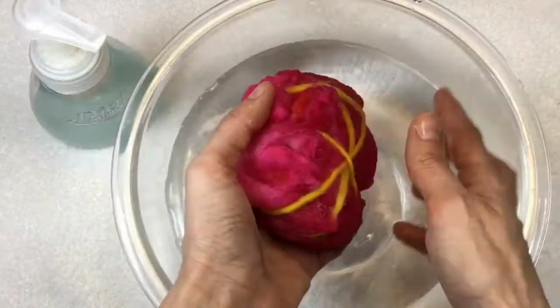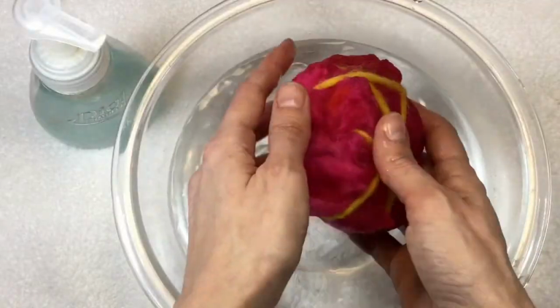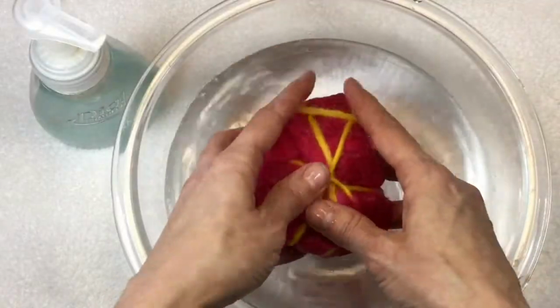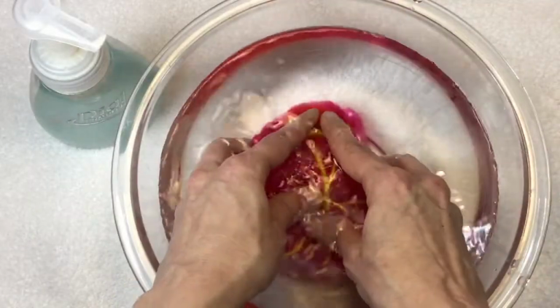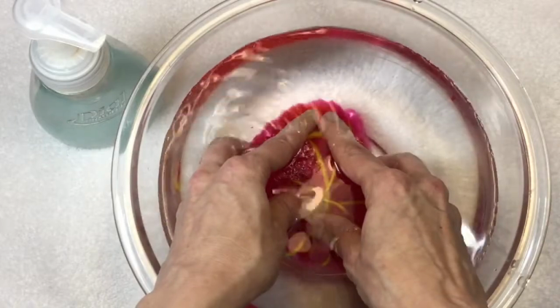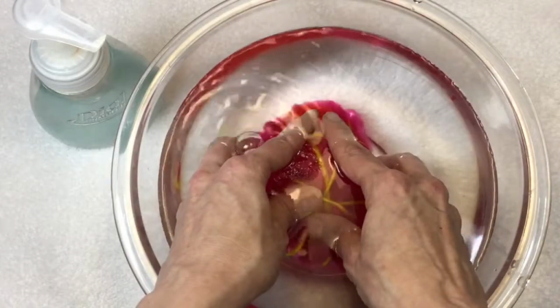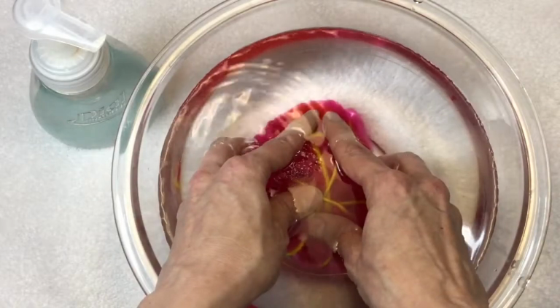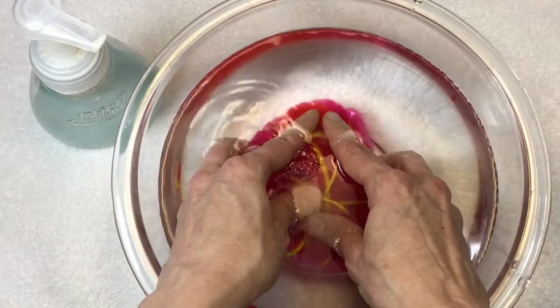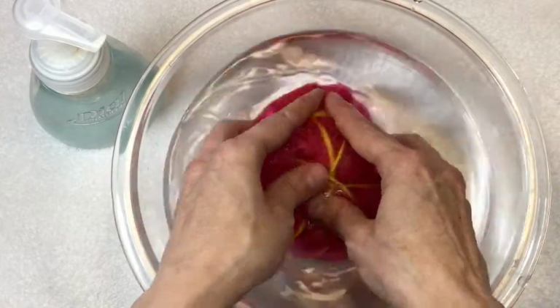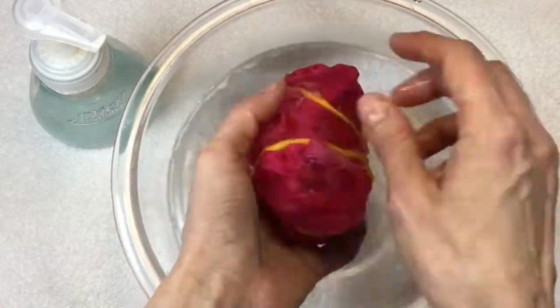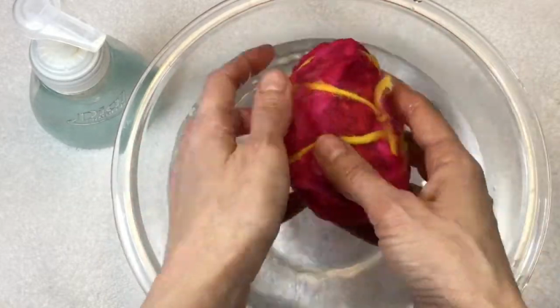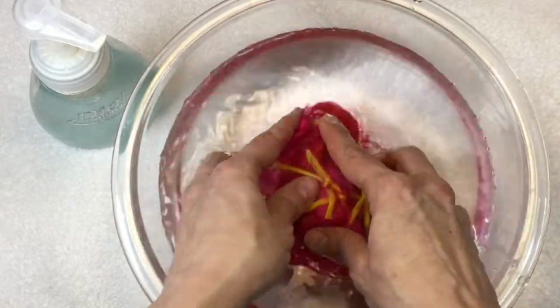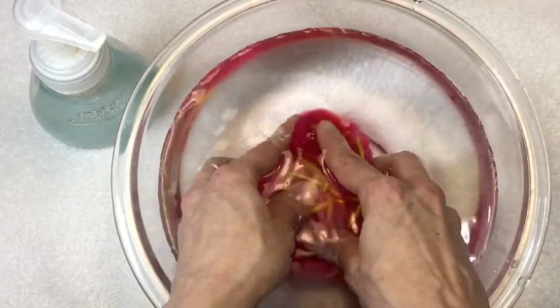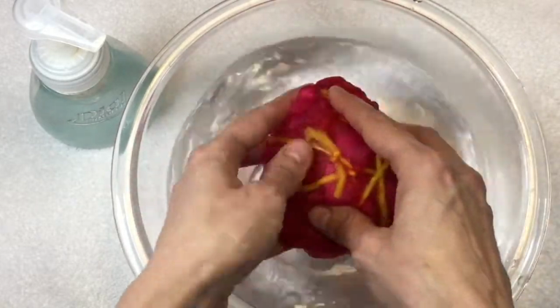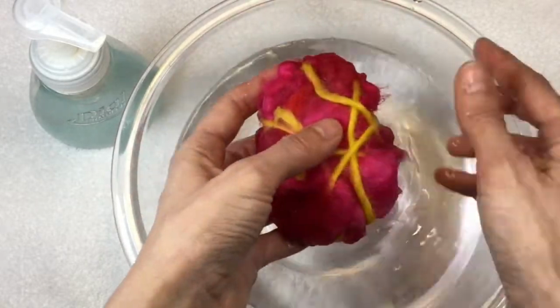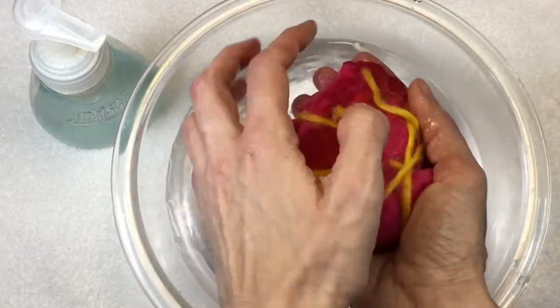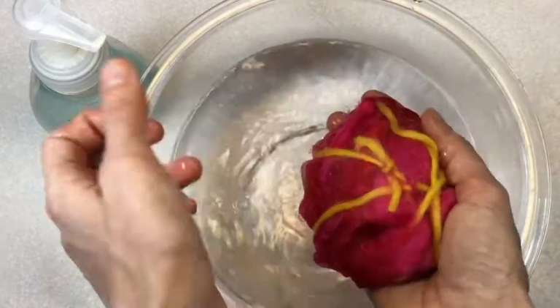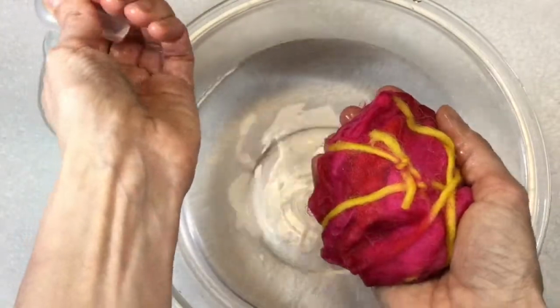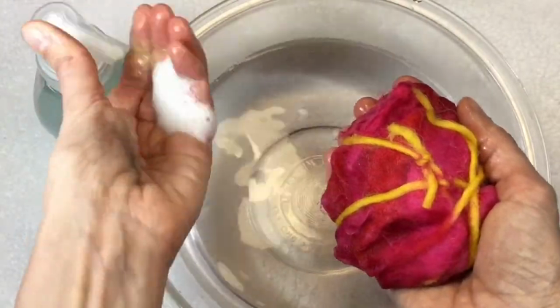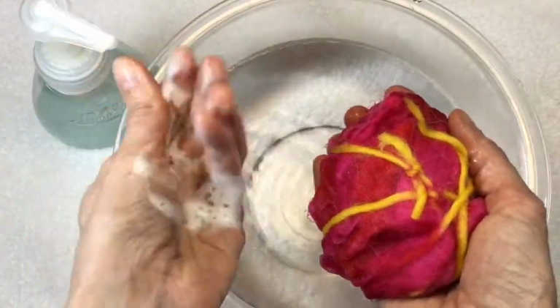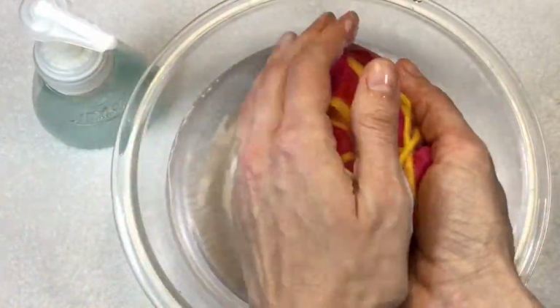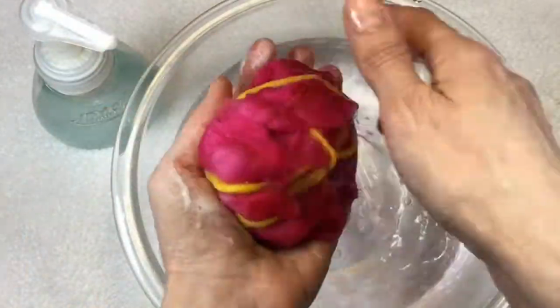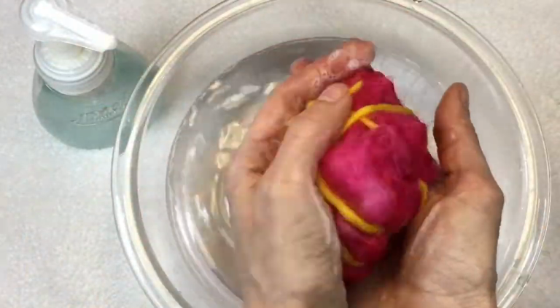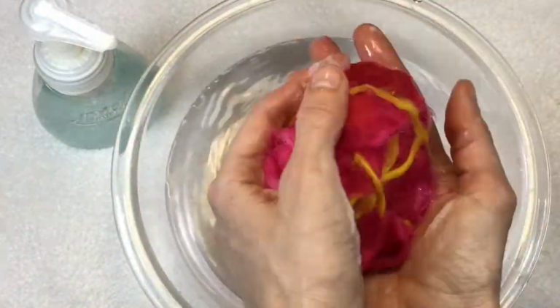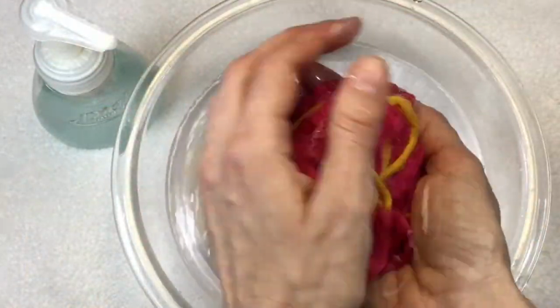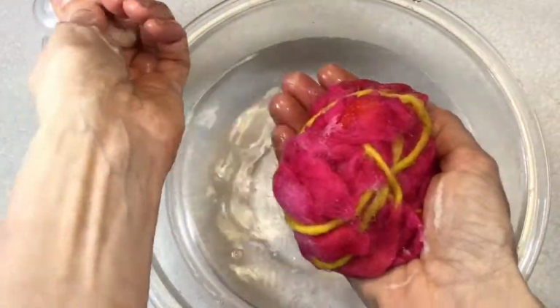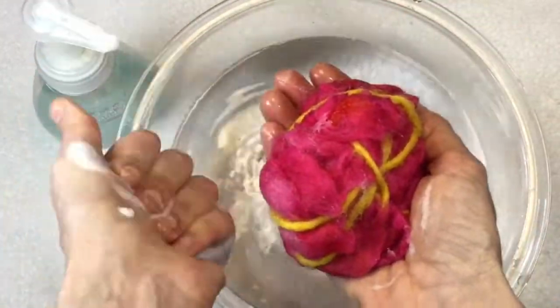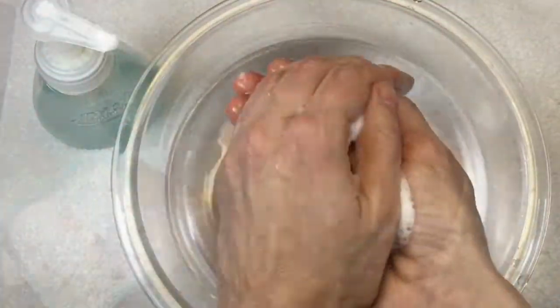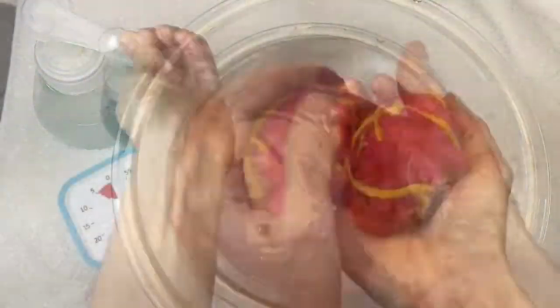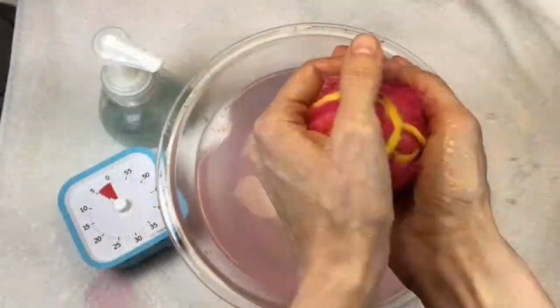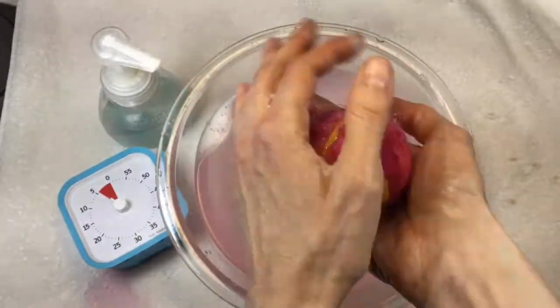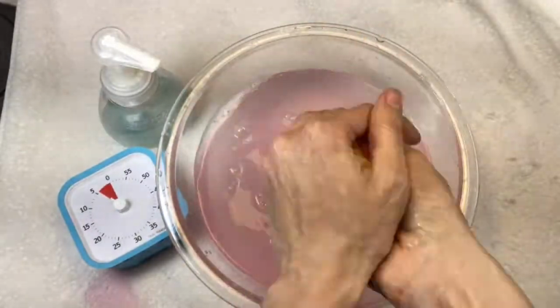When I was done, I started to put it in the water and just let it soak for the first five minutes — putting it in the water, squeezing the excess water out, starting to add a little bit of soap. And that's just the first five minutes.